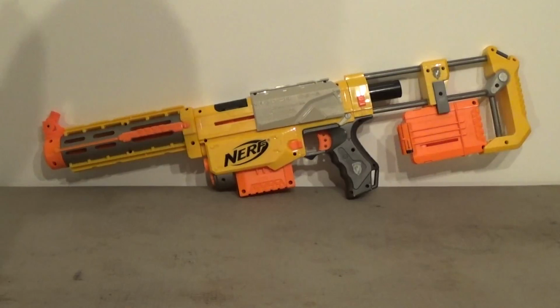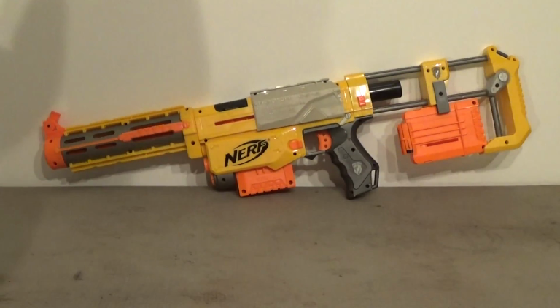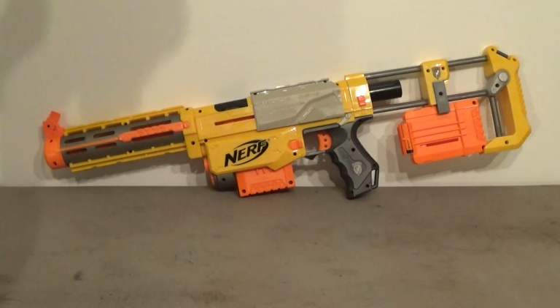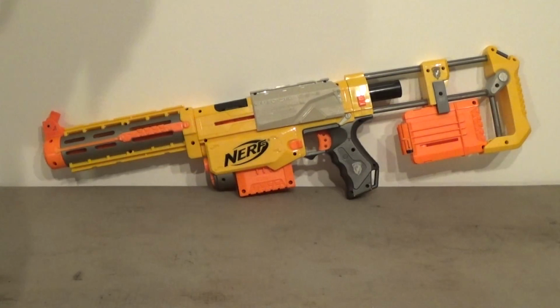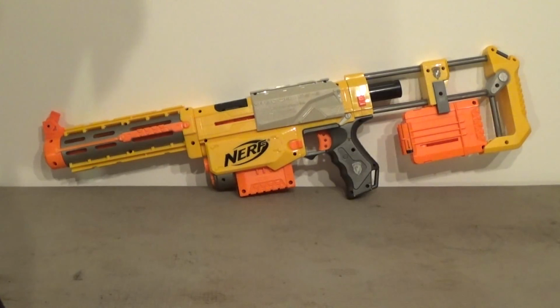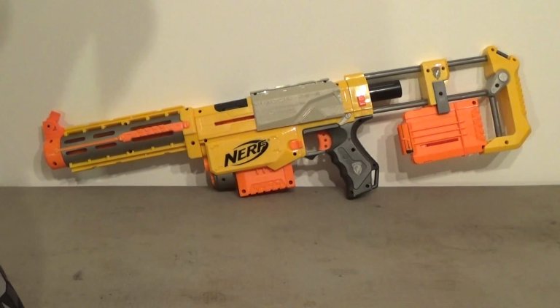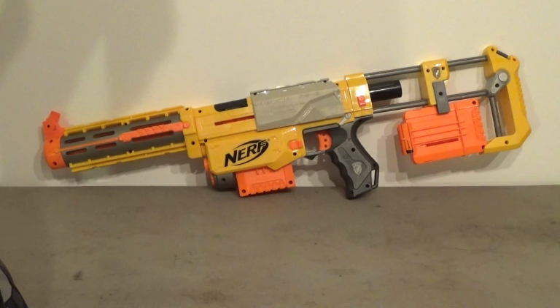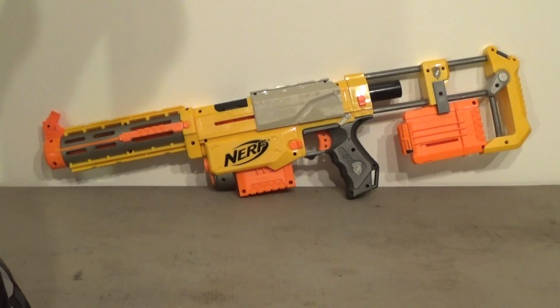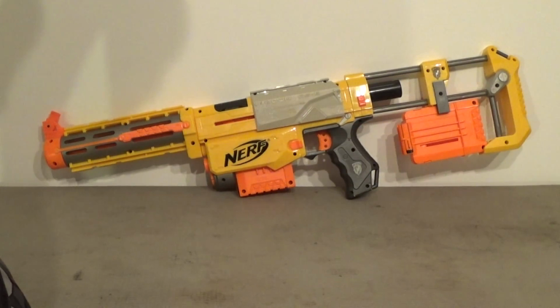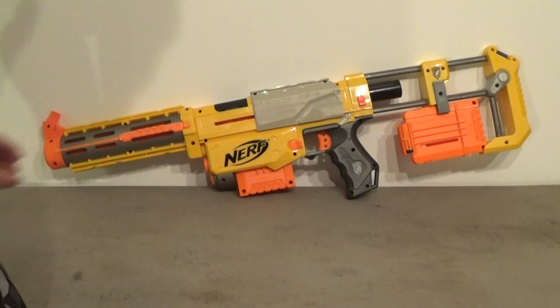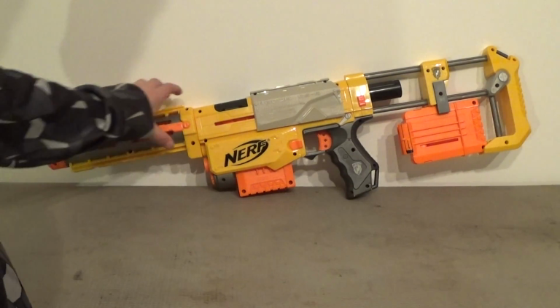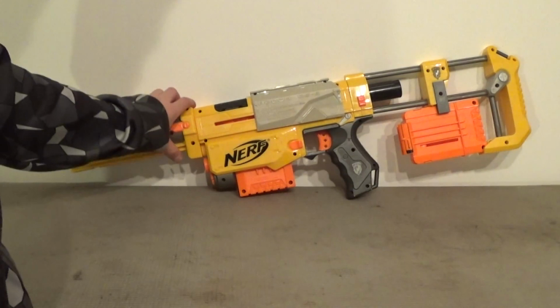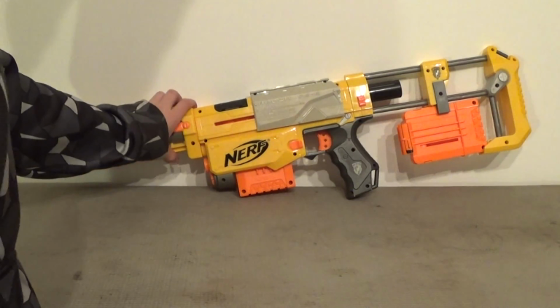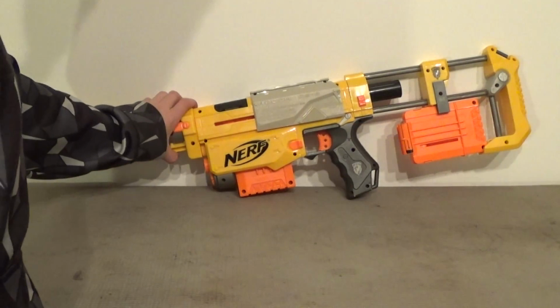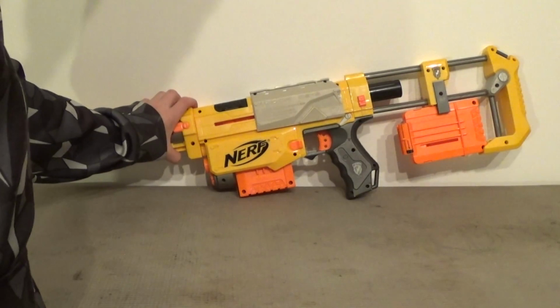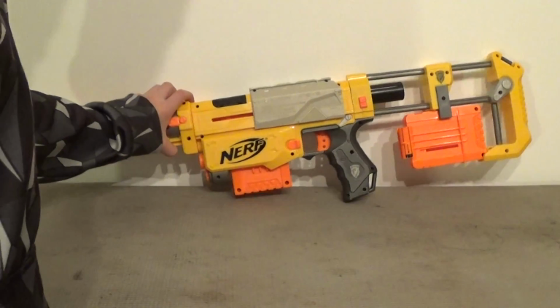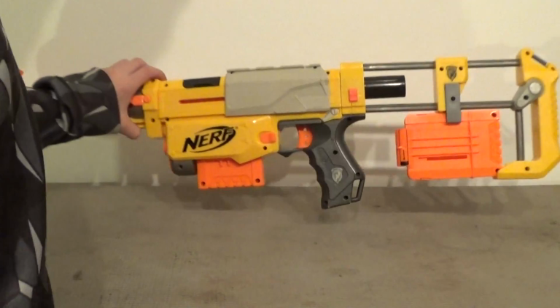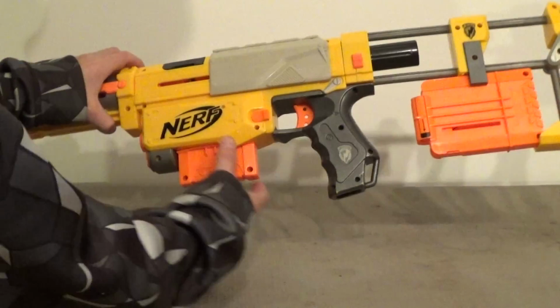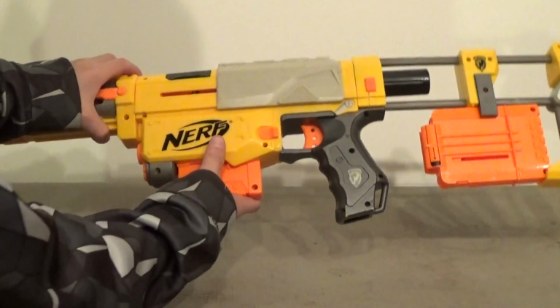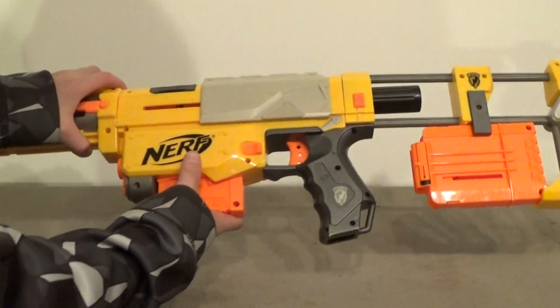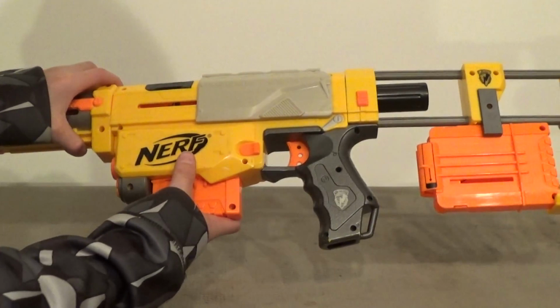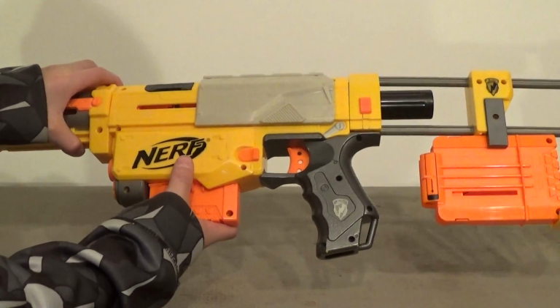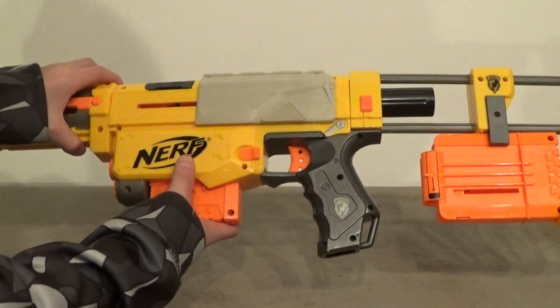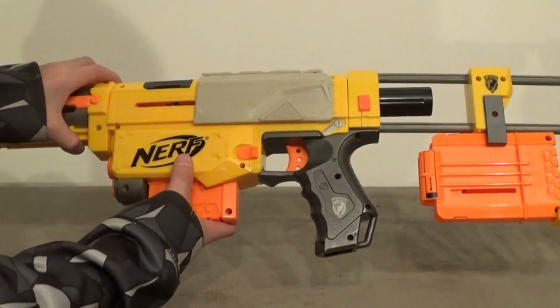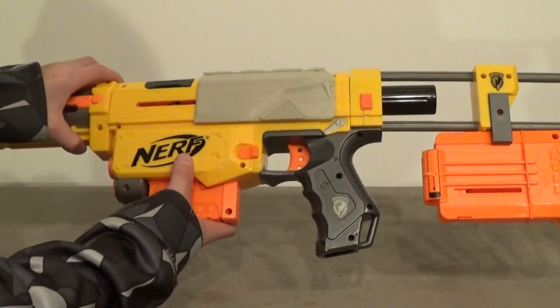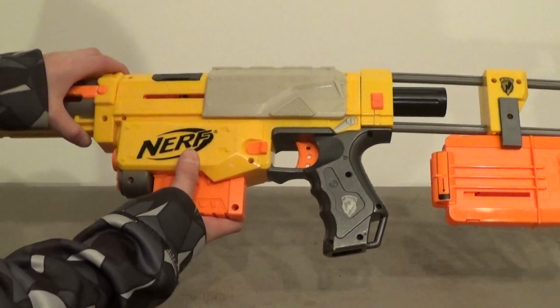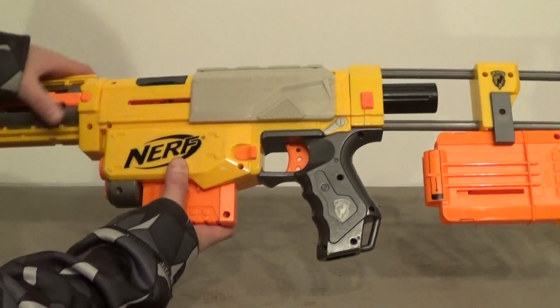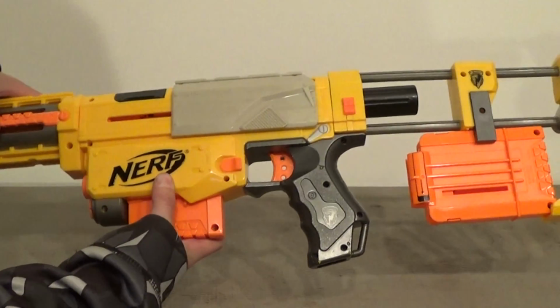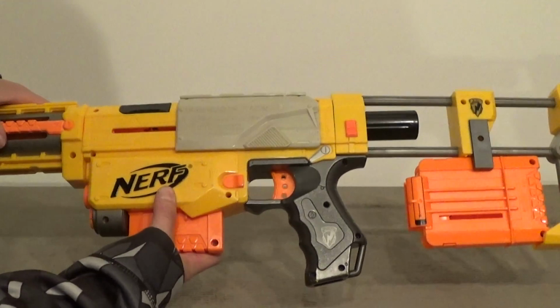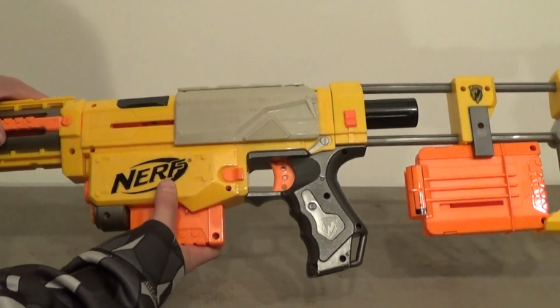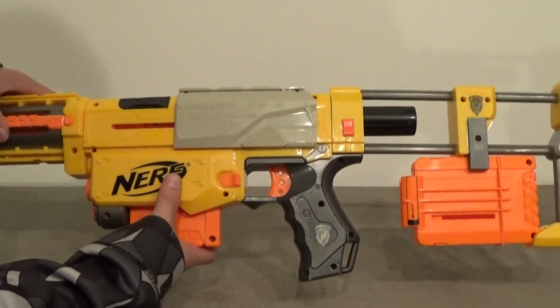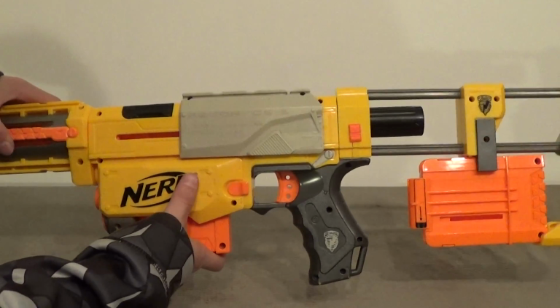Hey guys, My Backyard Adventures here, and today we have another video. Today we're going to be looking at the Nerf N-Strike Recon CS6. Pretty awesome gun.